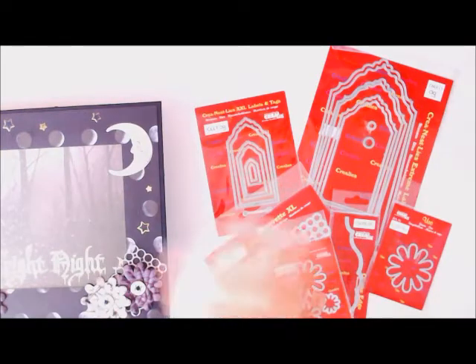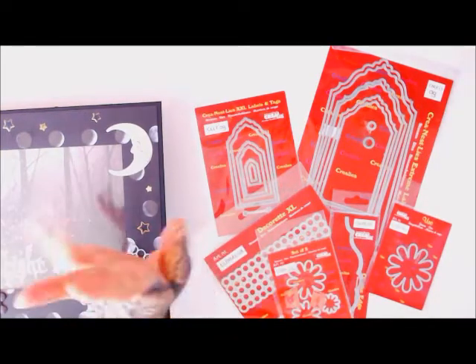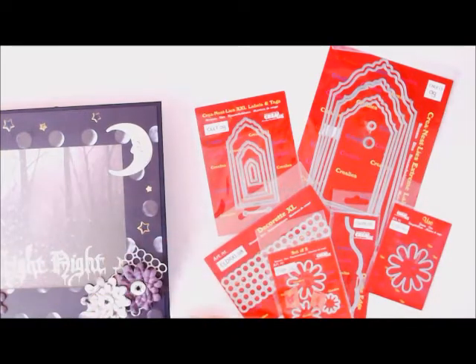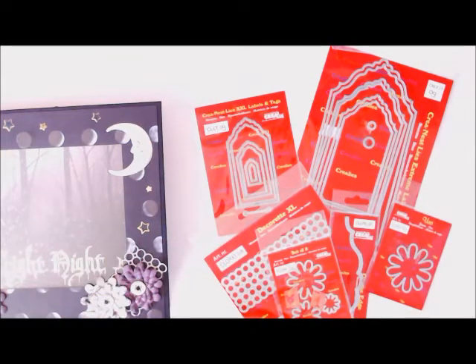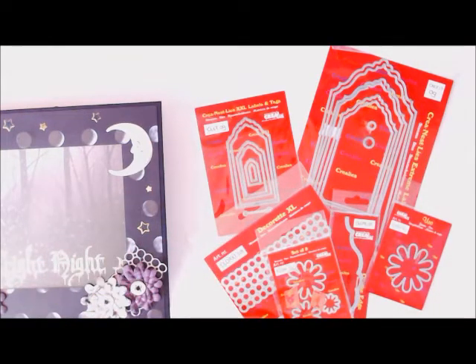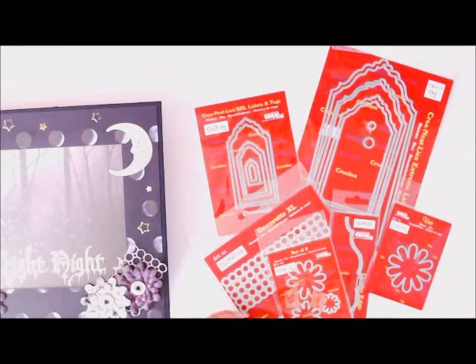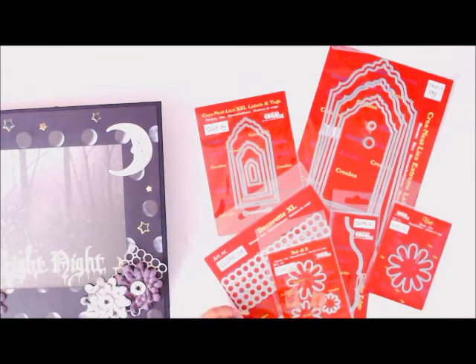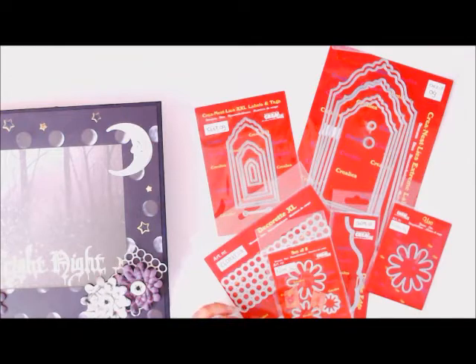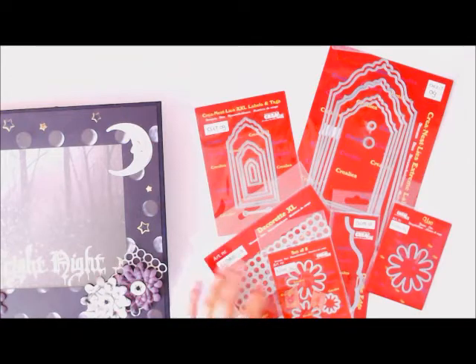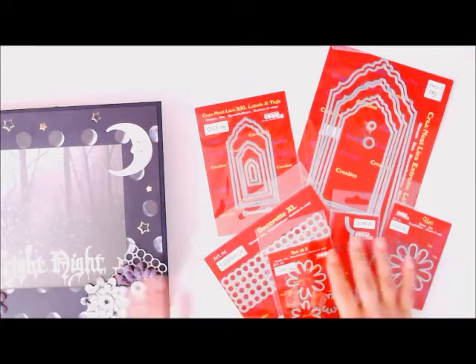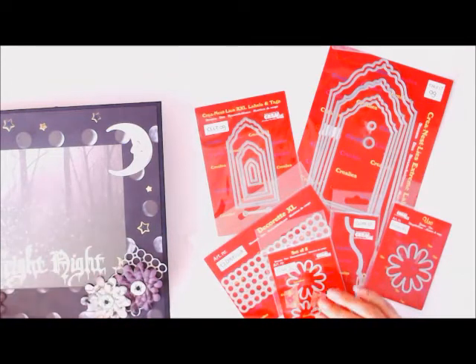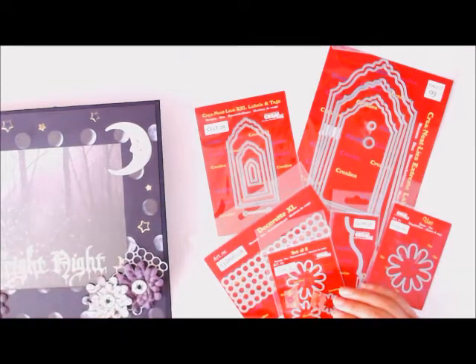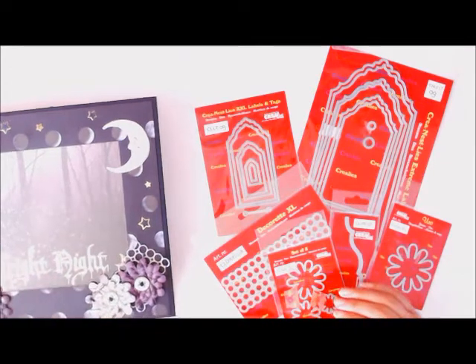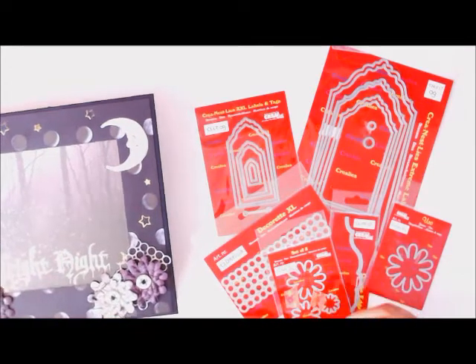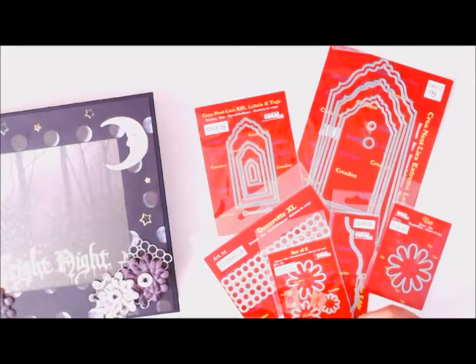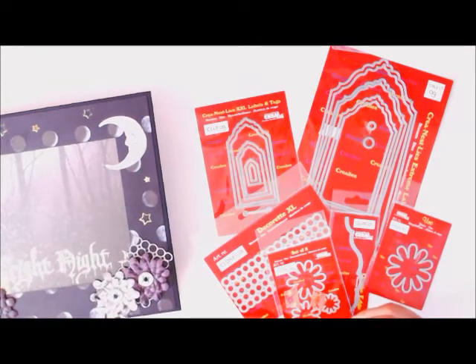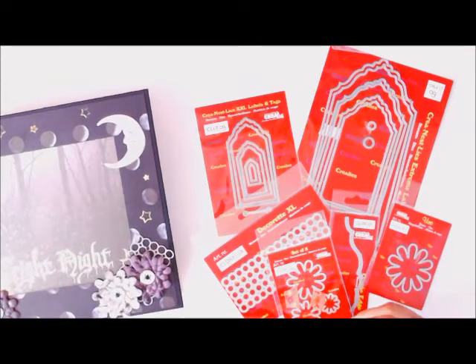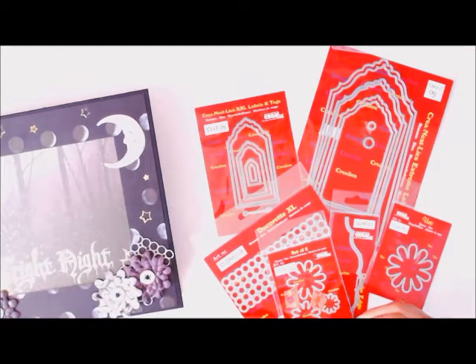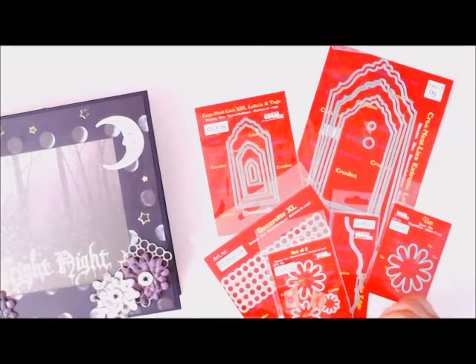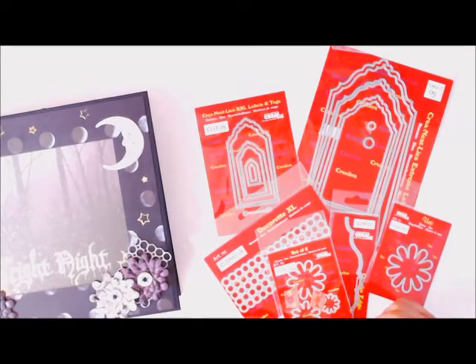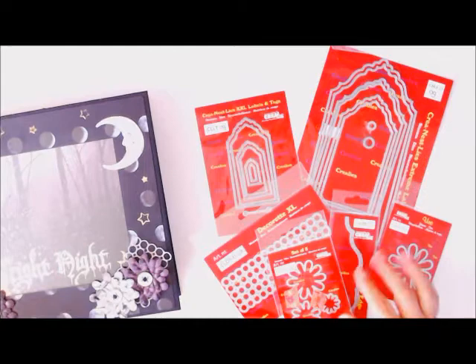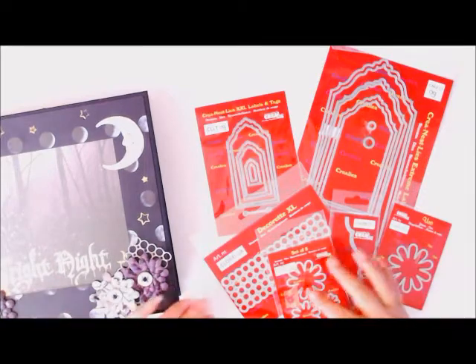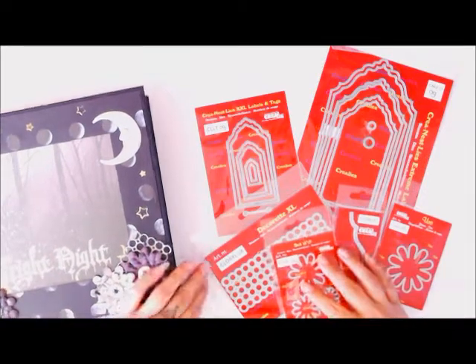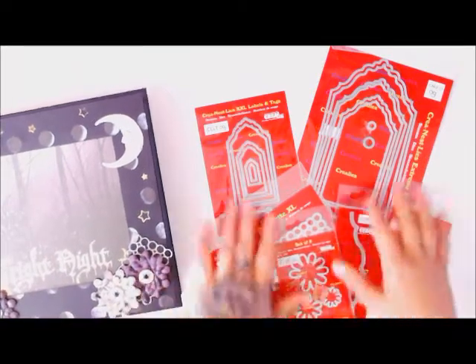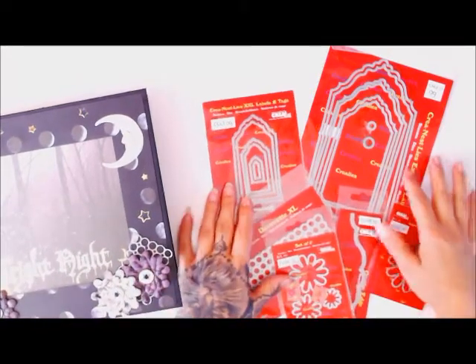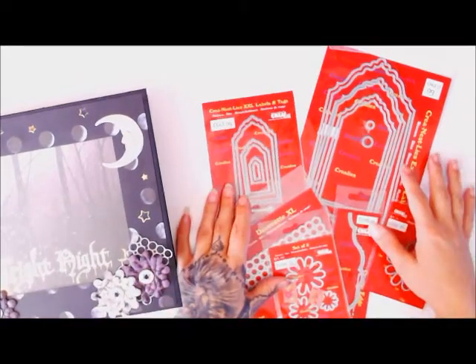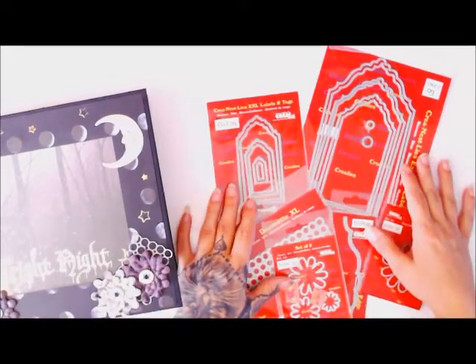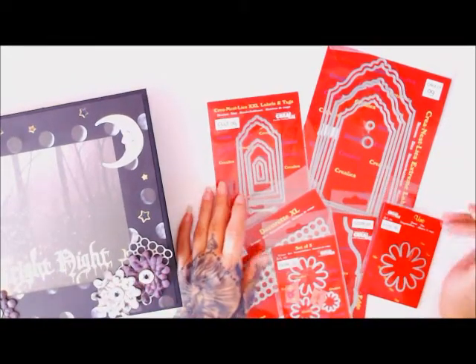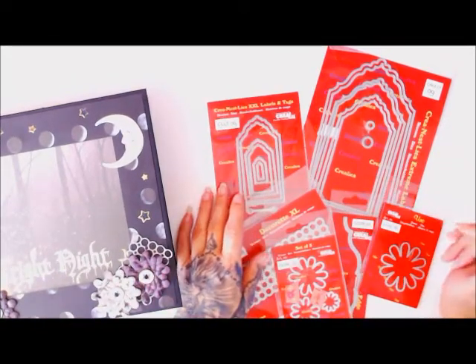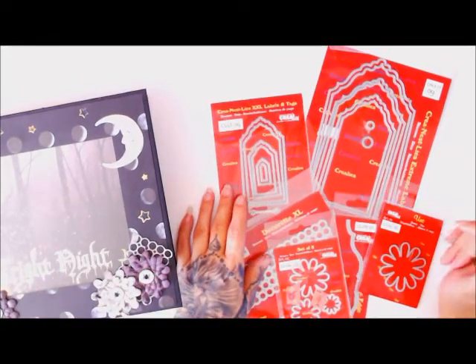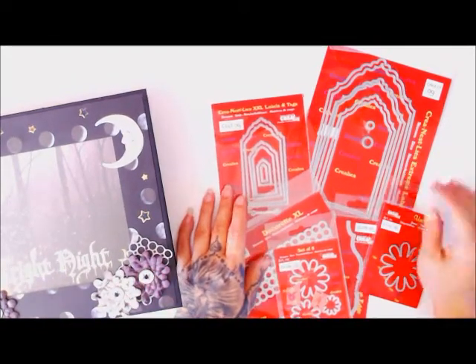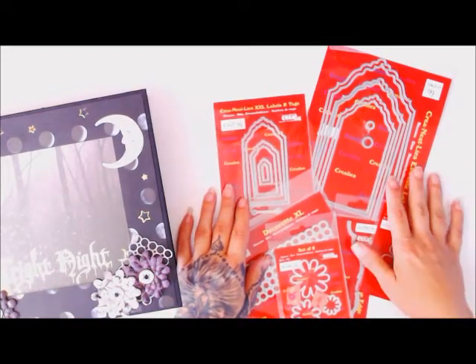Hi guys, Patty from Patty's Crafty Spot. I just wanted to share with you this is my guest design team project for Creole's Dyes, and I just want to thank Annalise for giving me an opportunity to work with her.